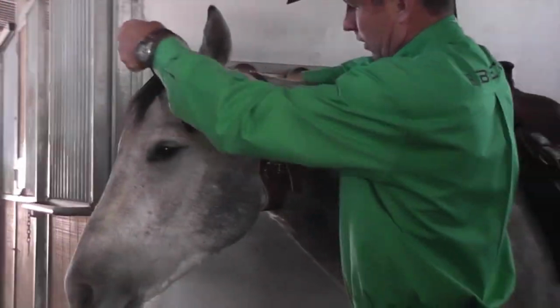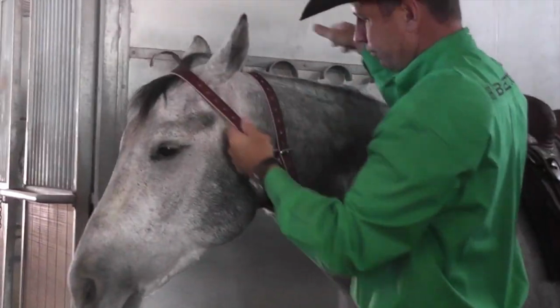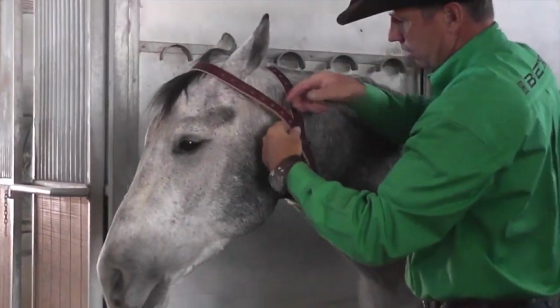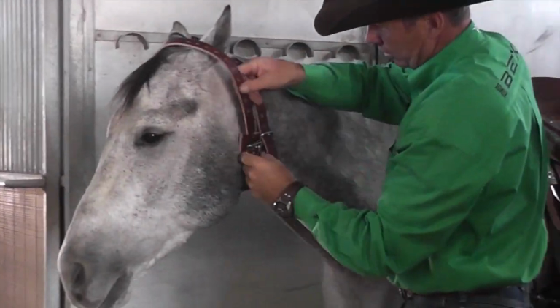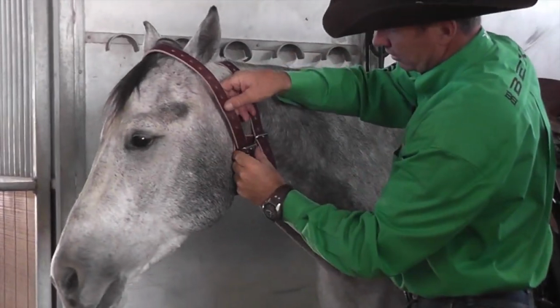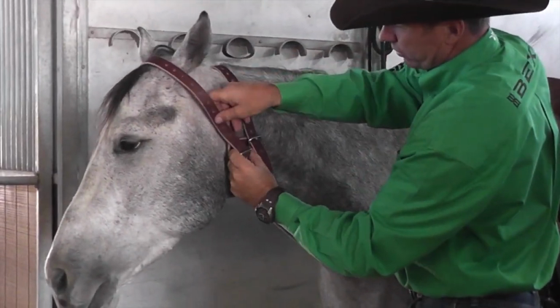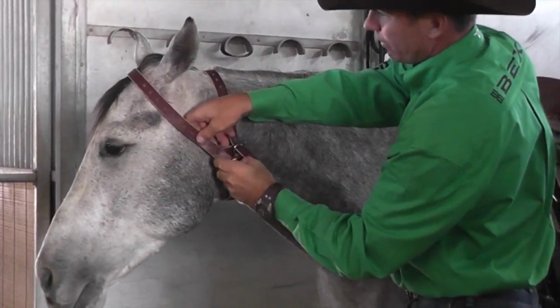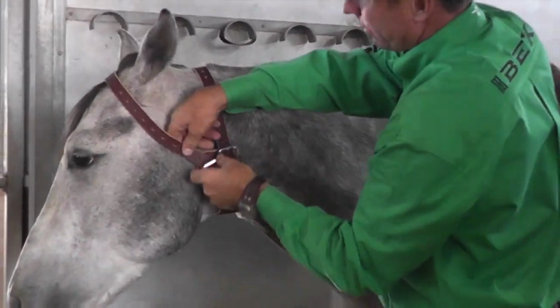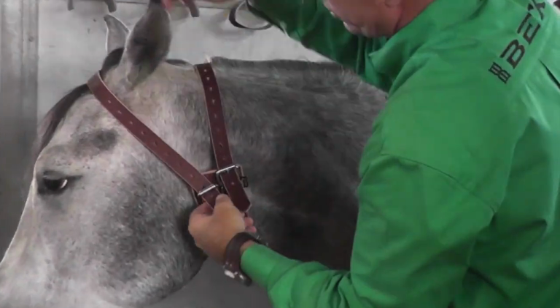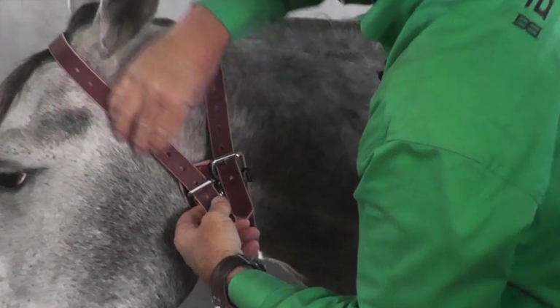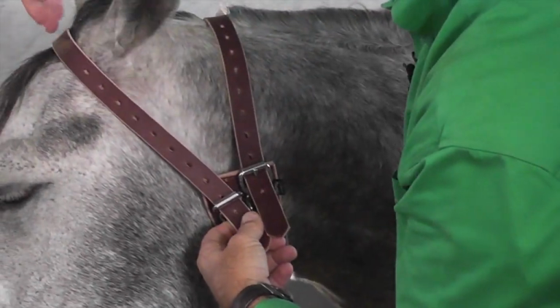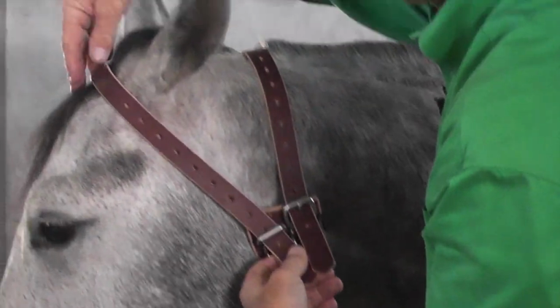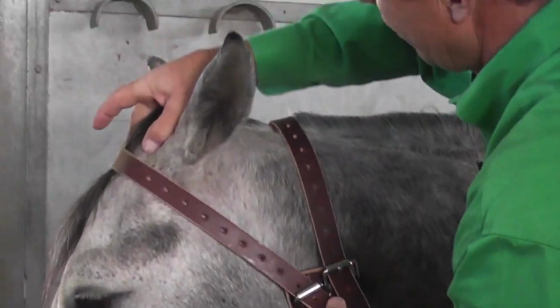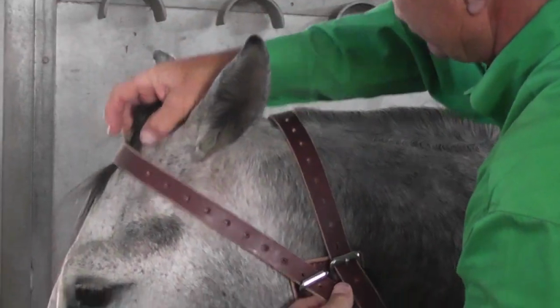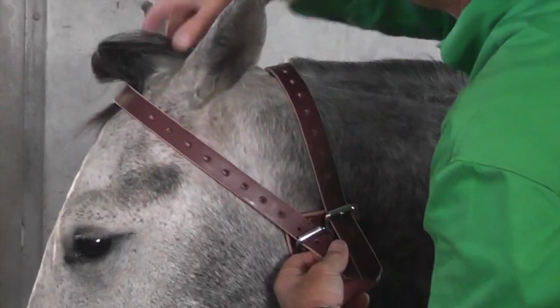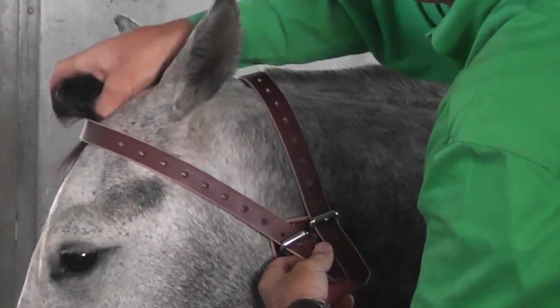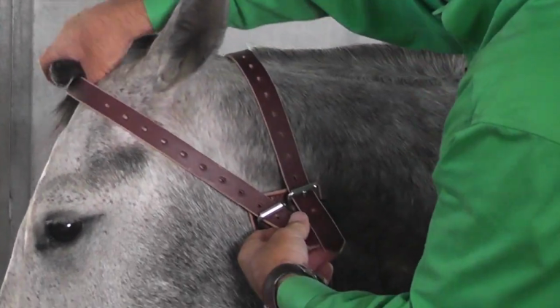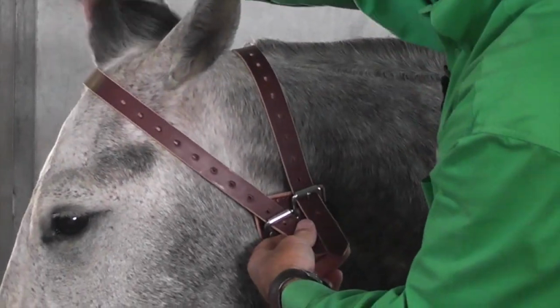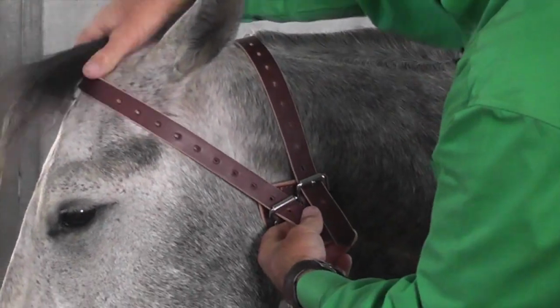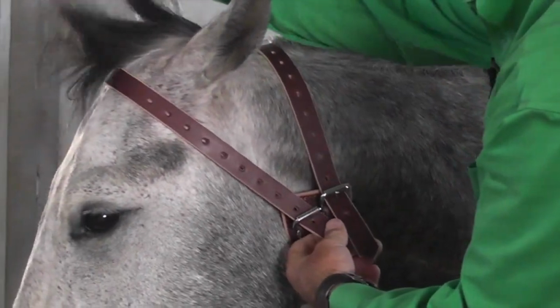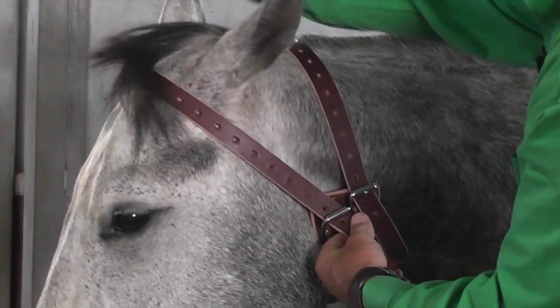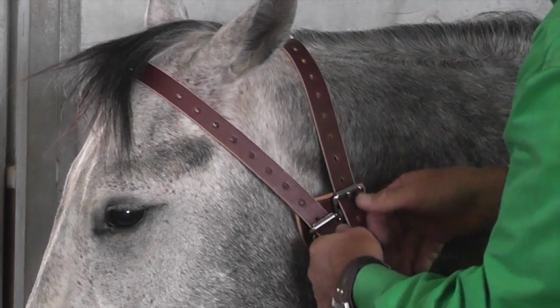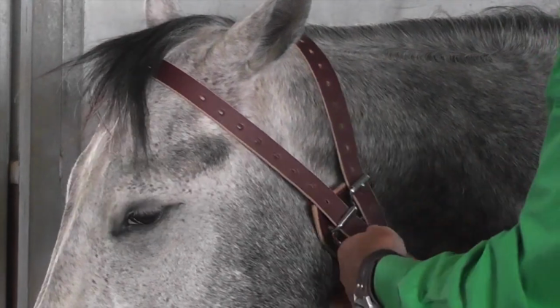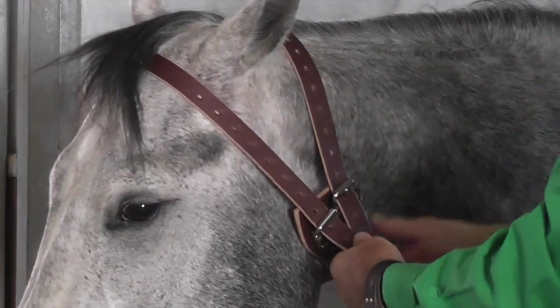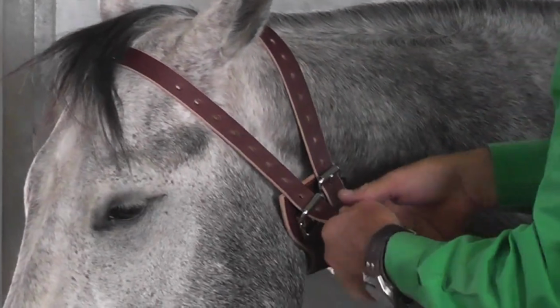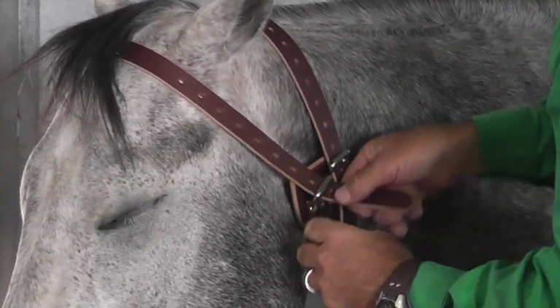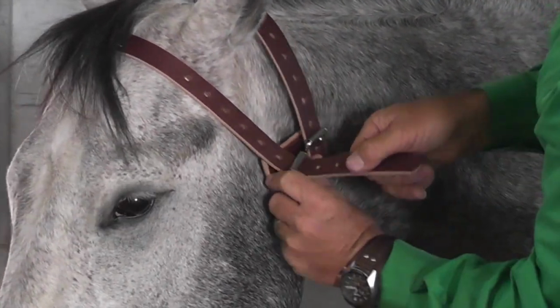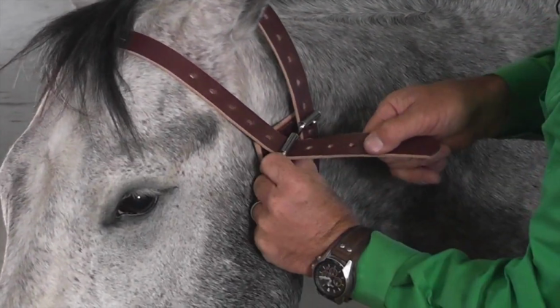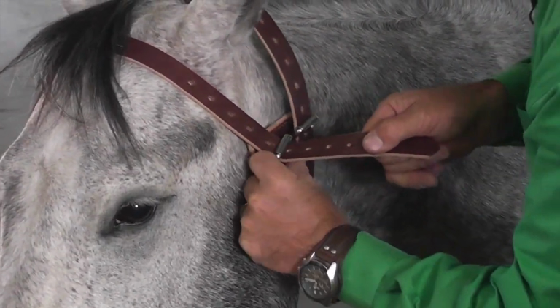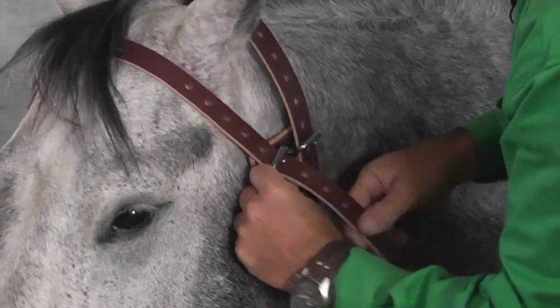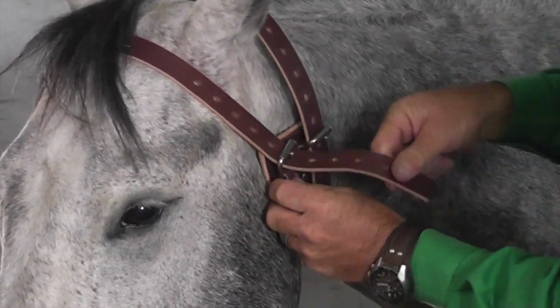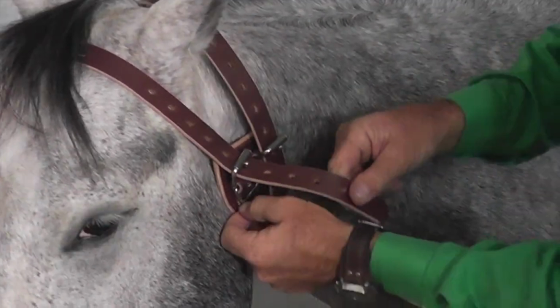At this point, you can attach the front strap in front of the horse's ears around its forehead, clear any hair out of there, and then pull it firmly up against the horse.